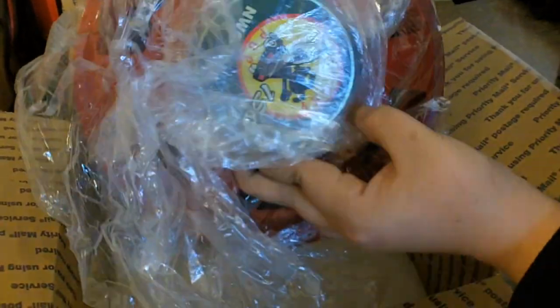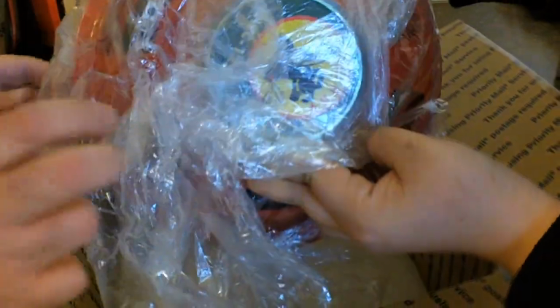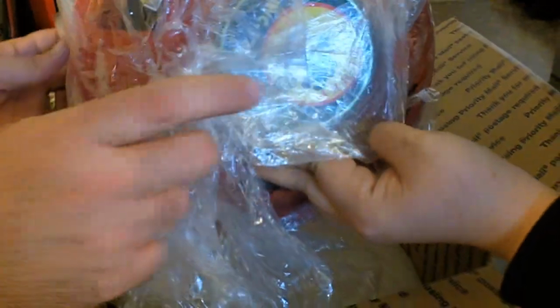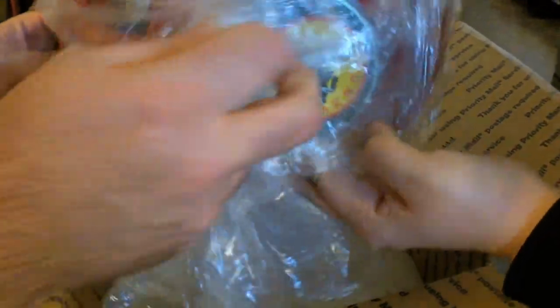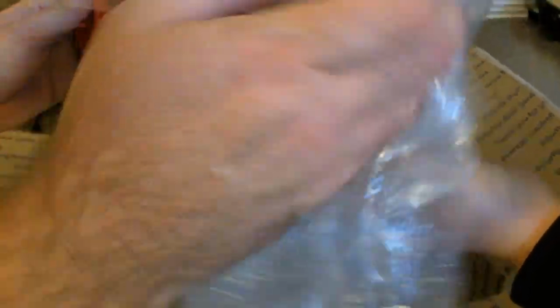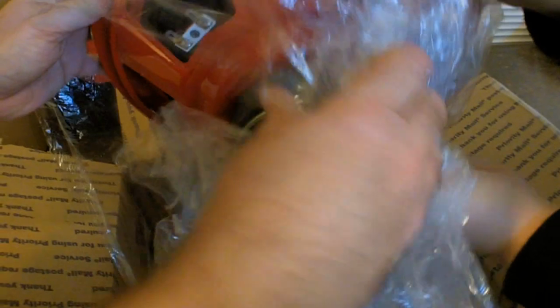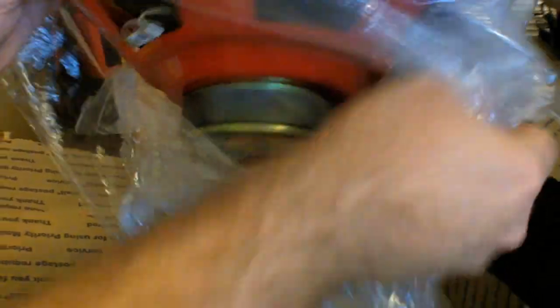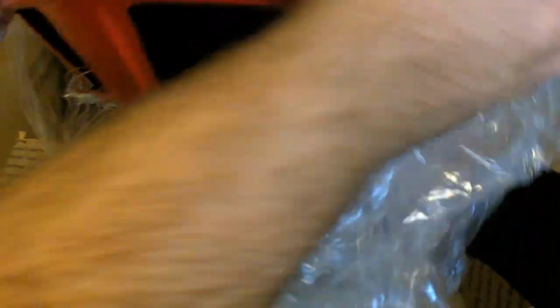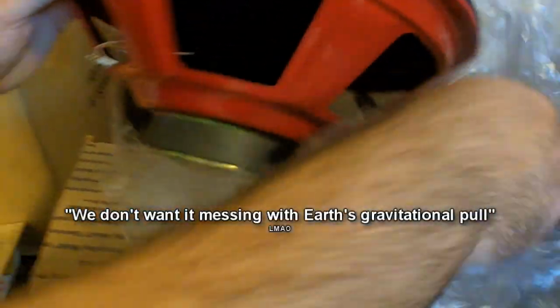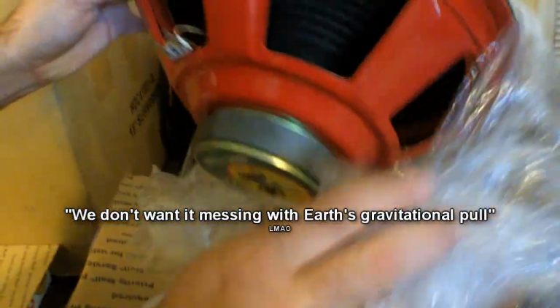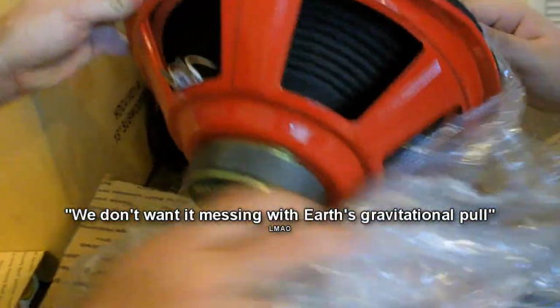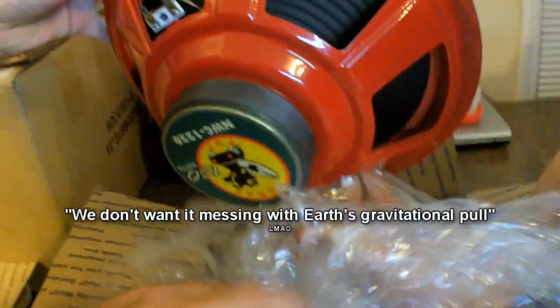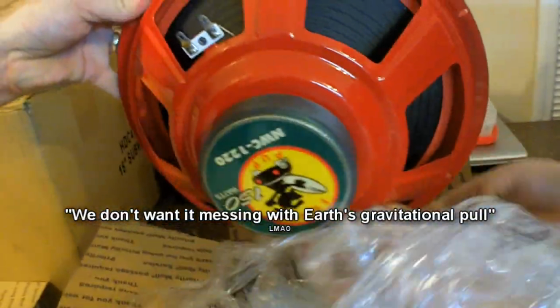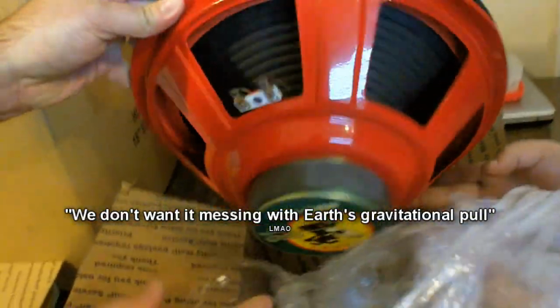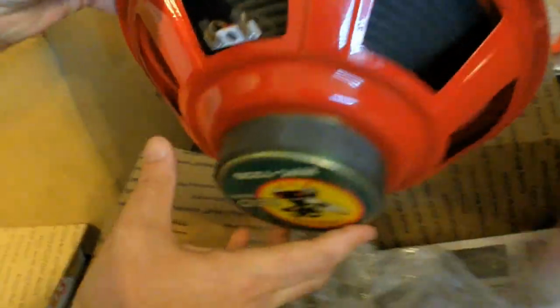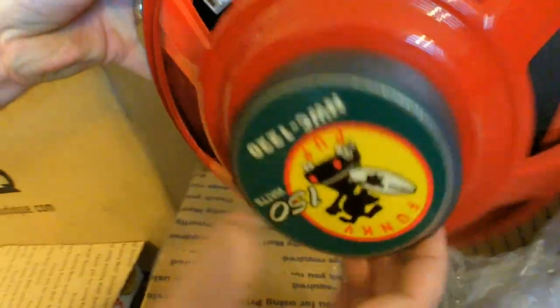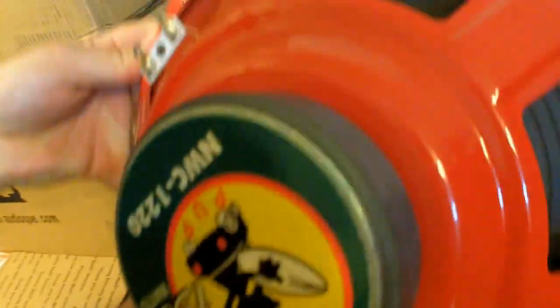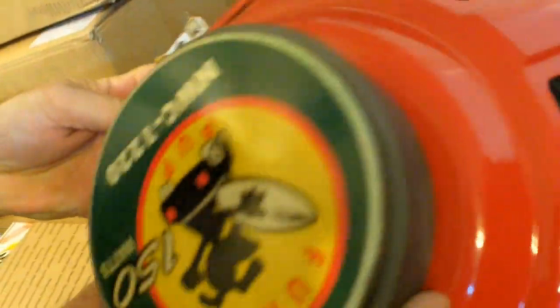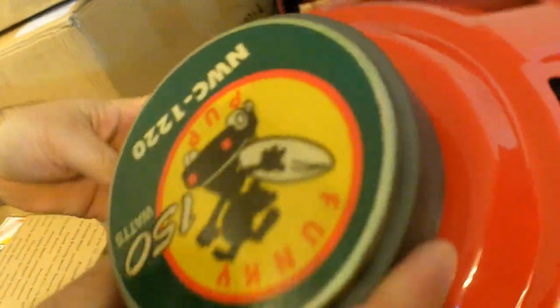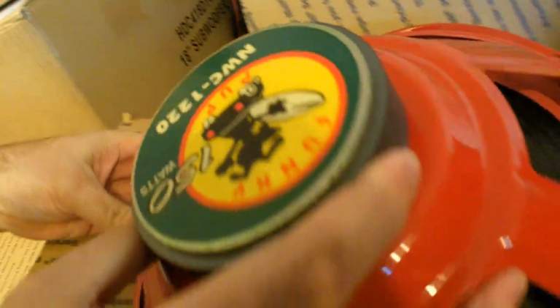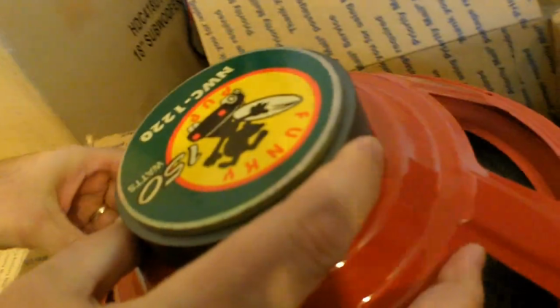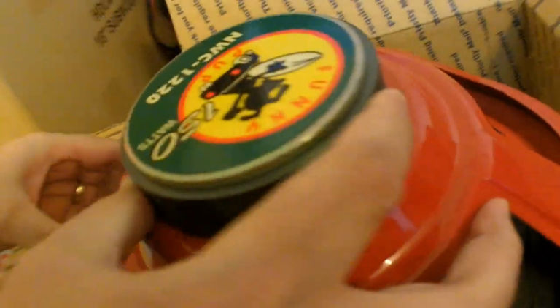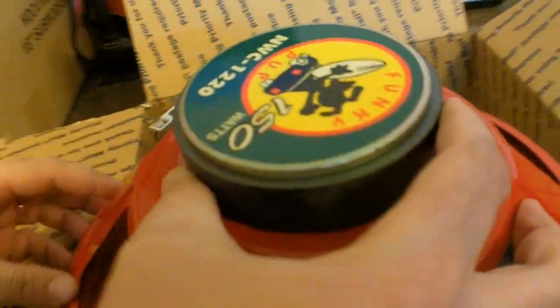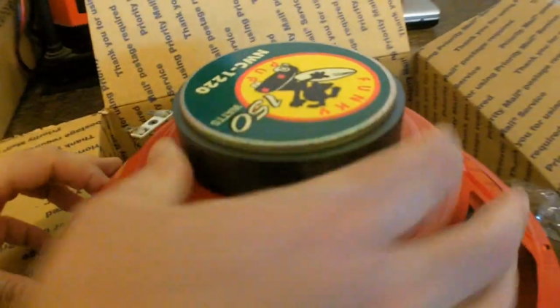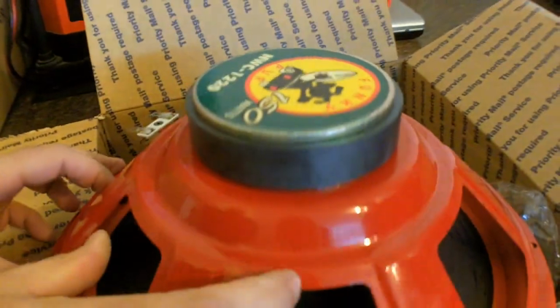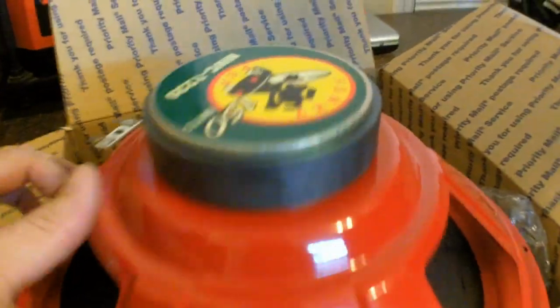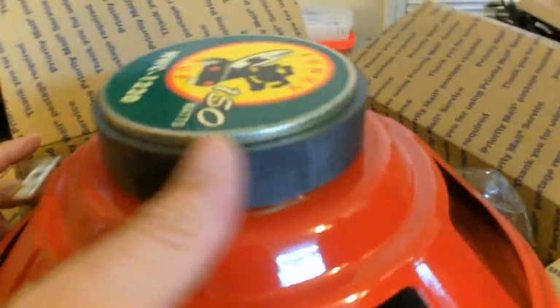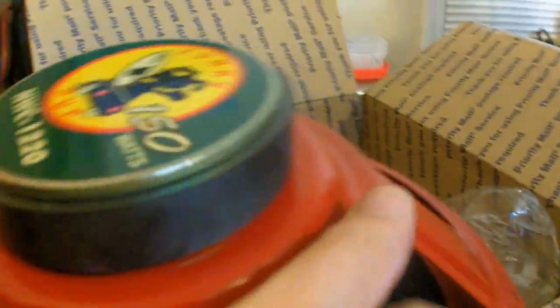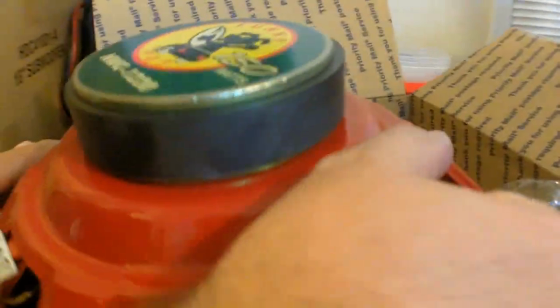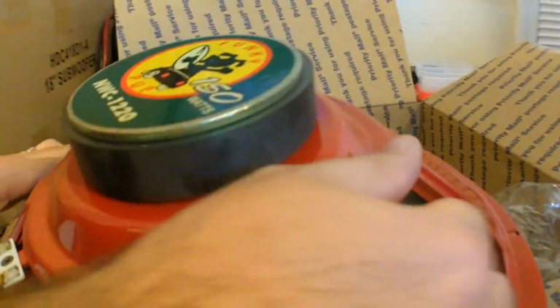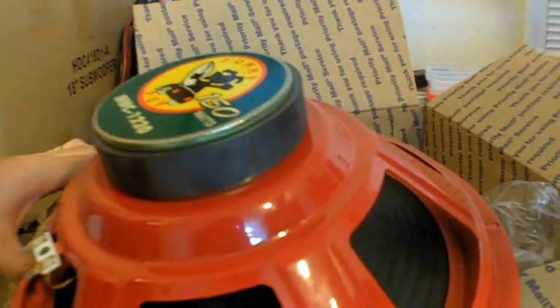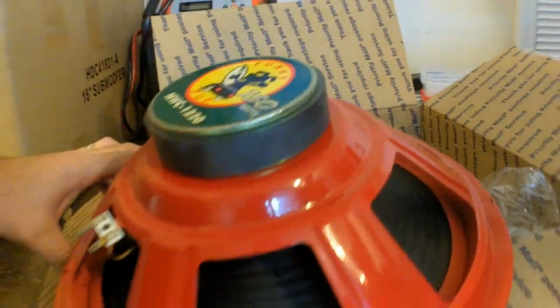Pull it out. Be careful, because we don't want to mess with Earth. It took three mountains to make that magnitude right there. Seriously. Three mountains. How do you find one of these? Seriously.